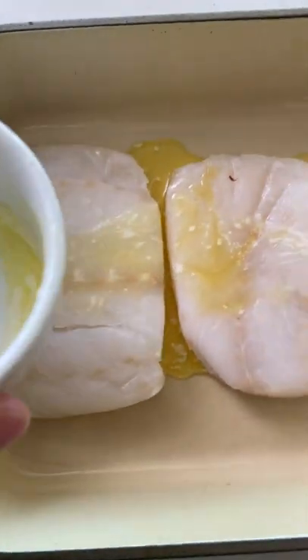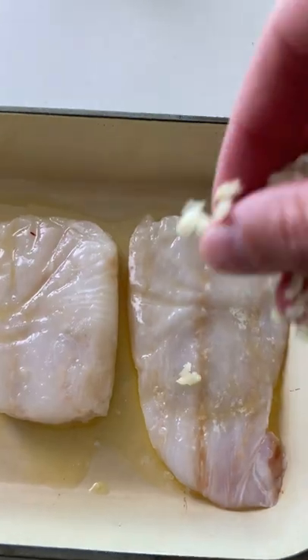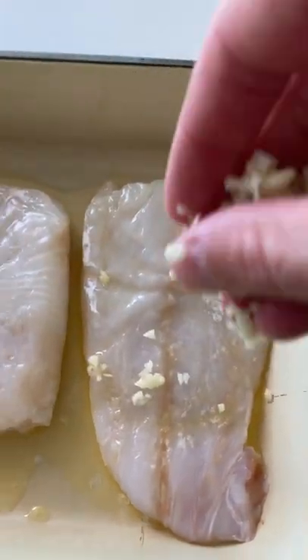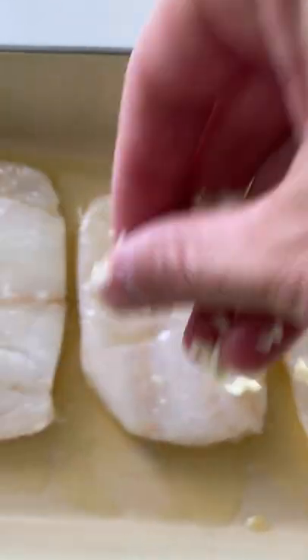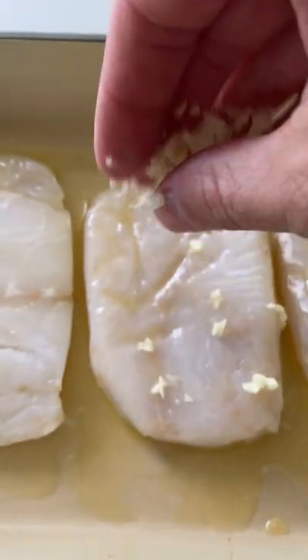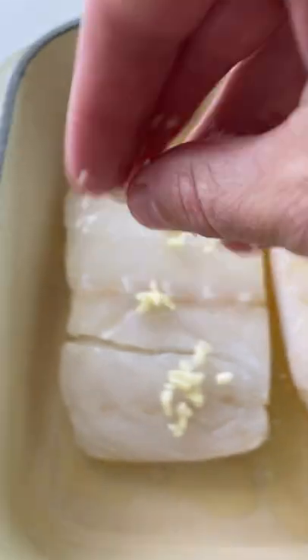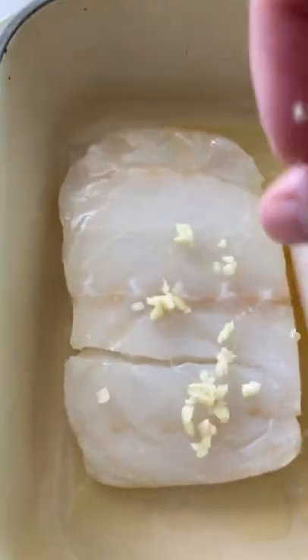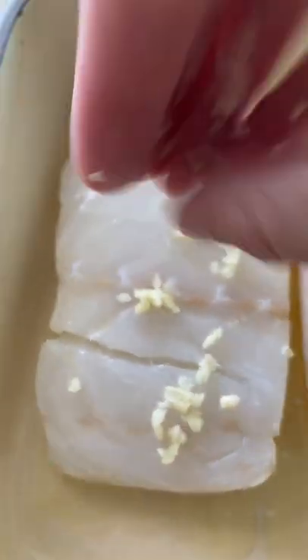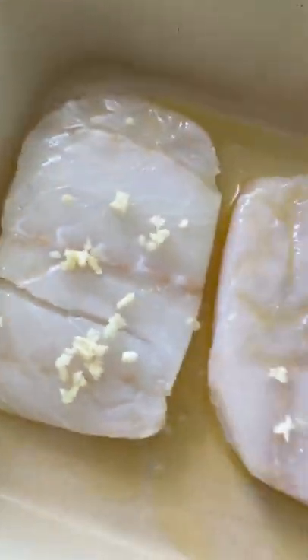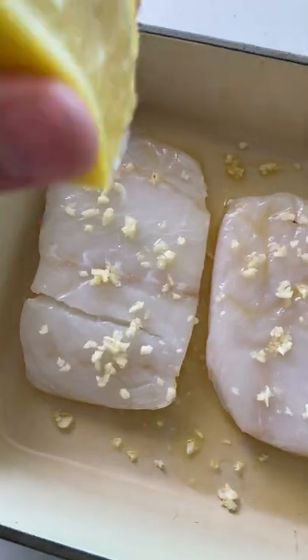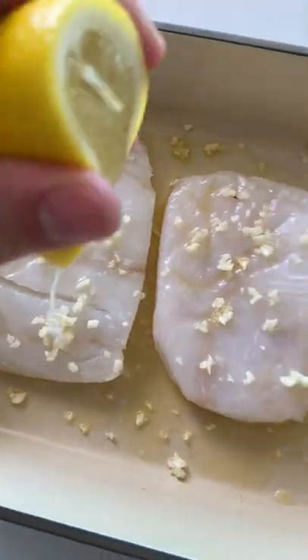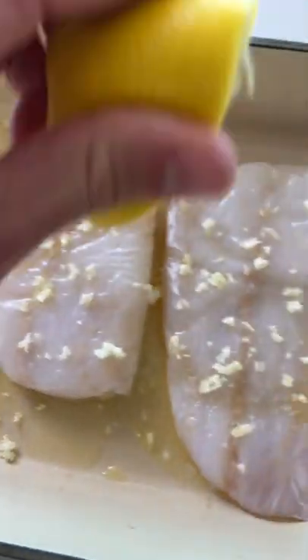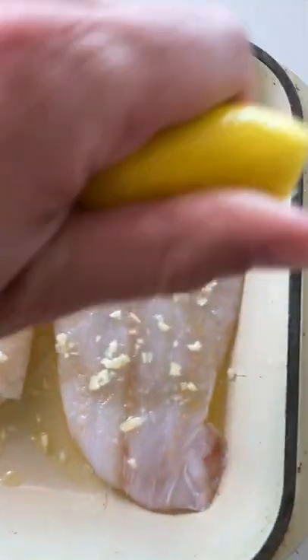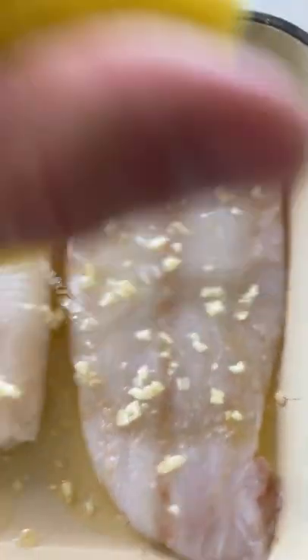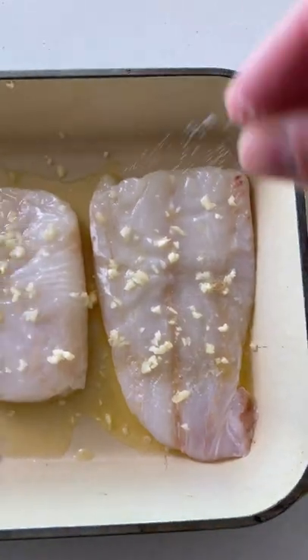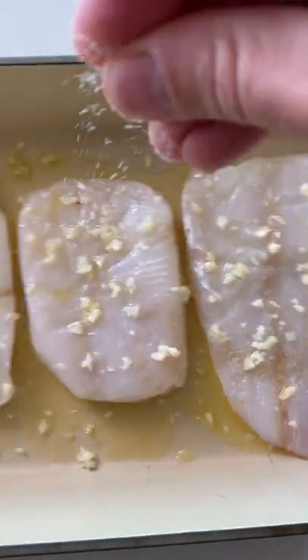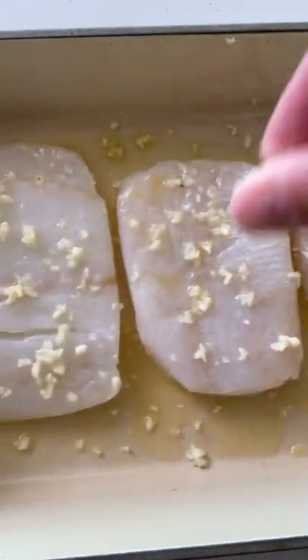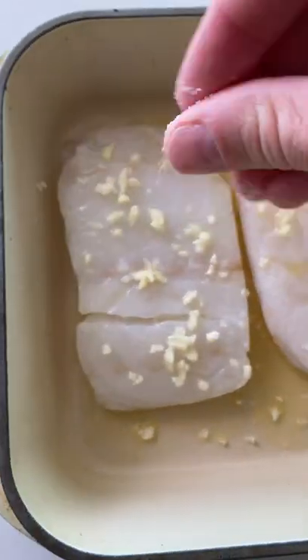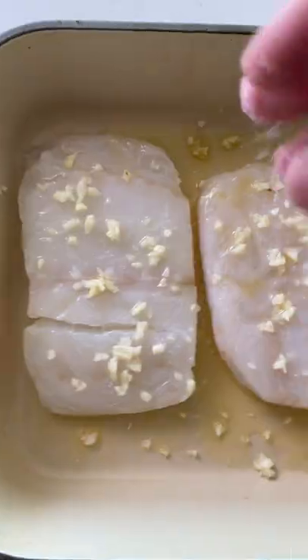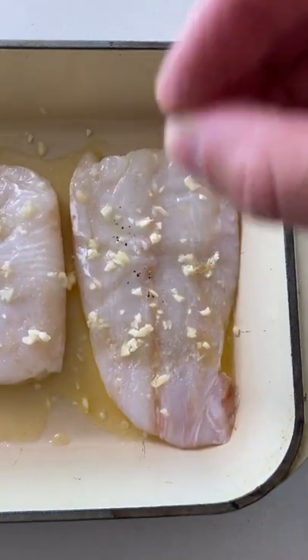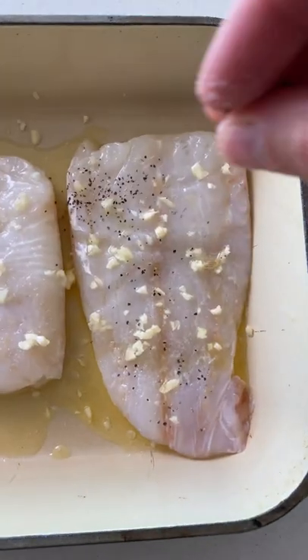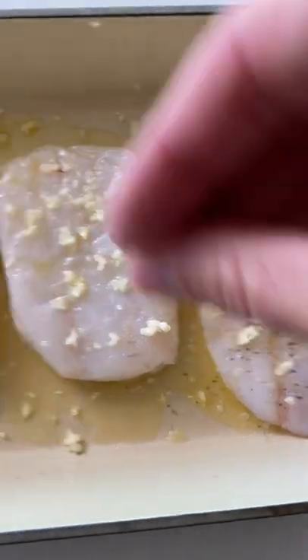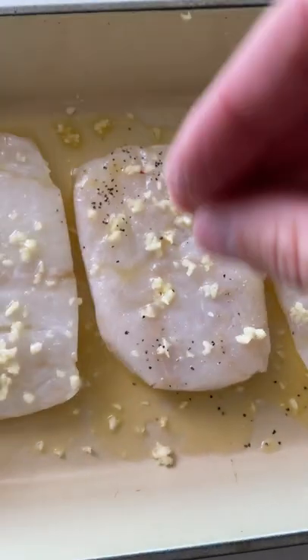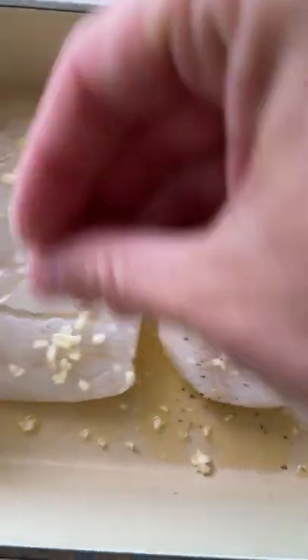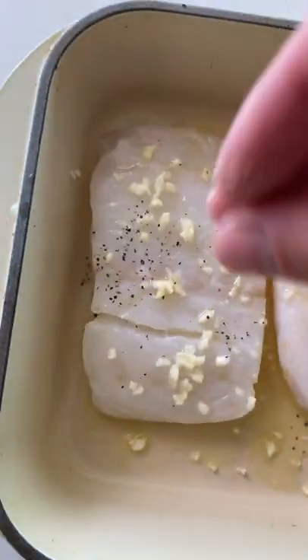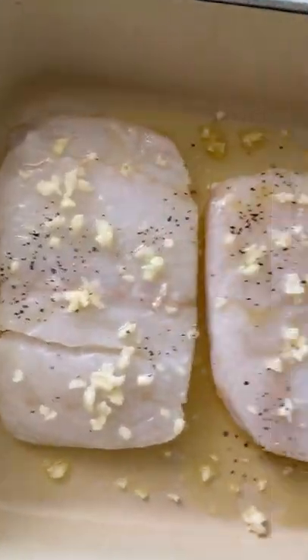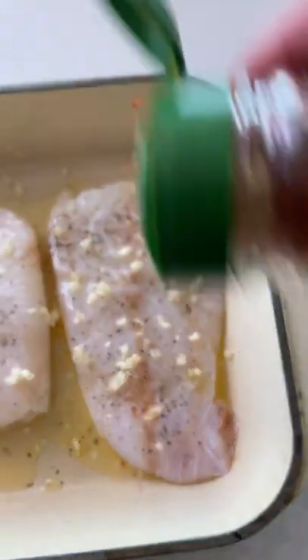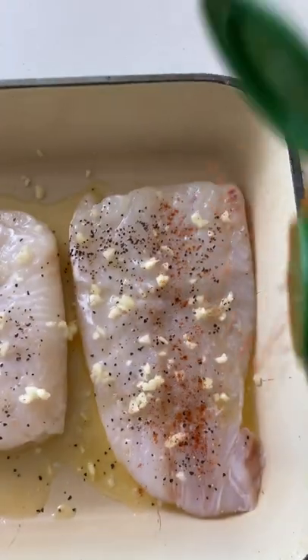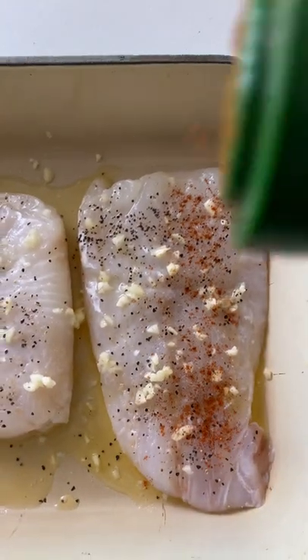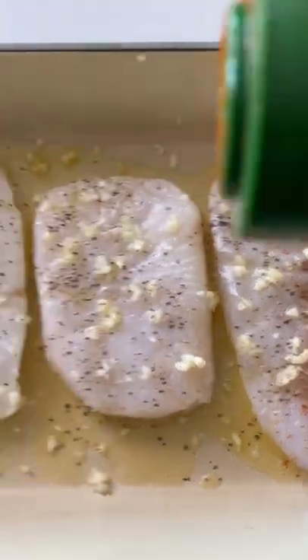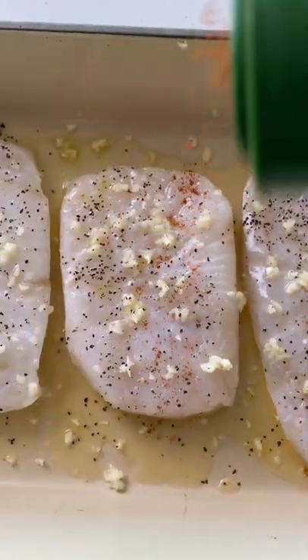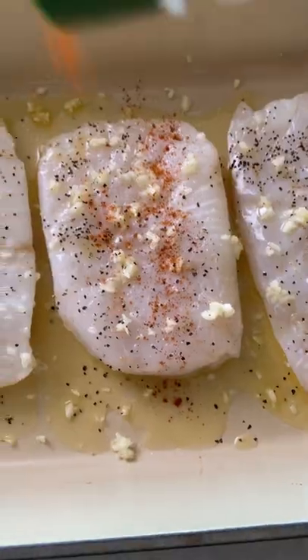Start by adding the cod fillets into a baking dish and pour some melted butter on them. Then add the minced garlic and a squeeze of lemon. Make sure you use fresh garlic for this recipe, not garlic powder. Season with a little salt and pepper and paprika.